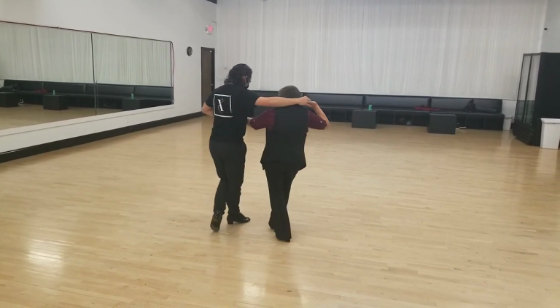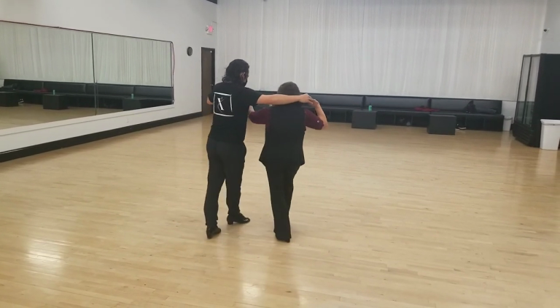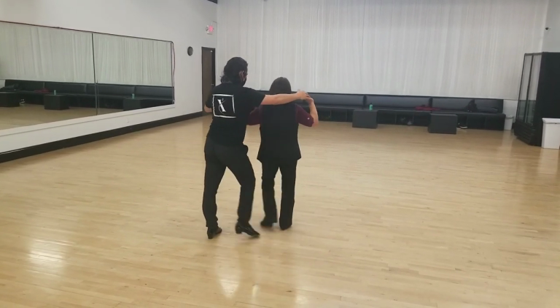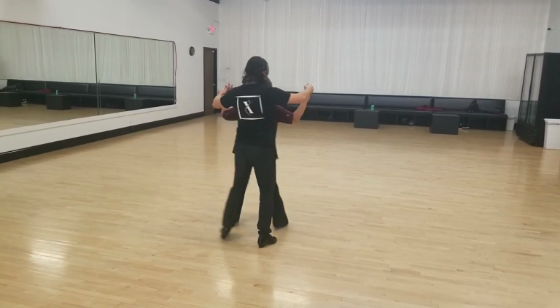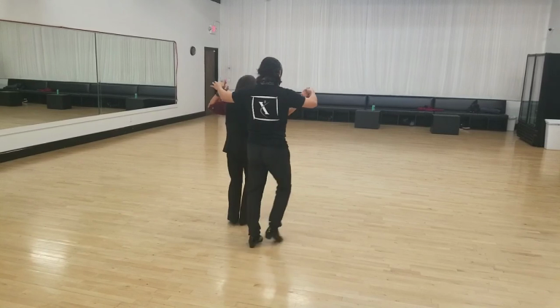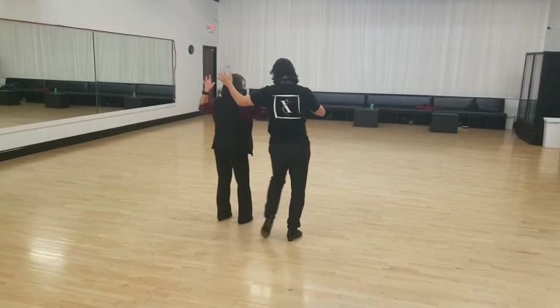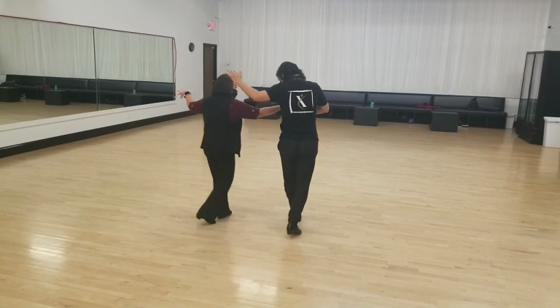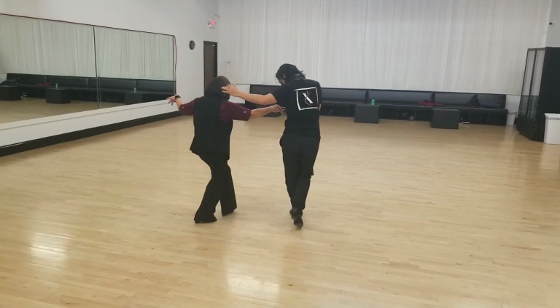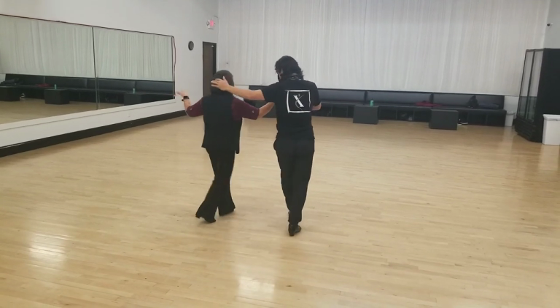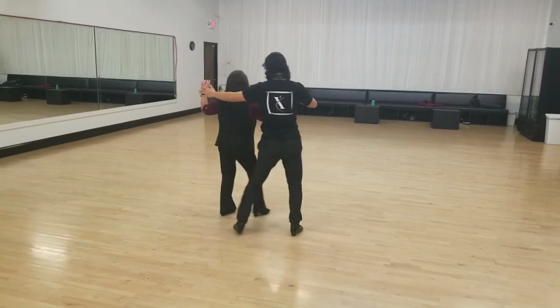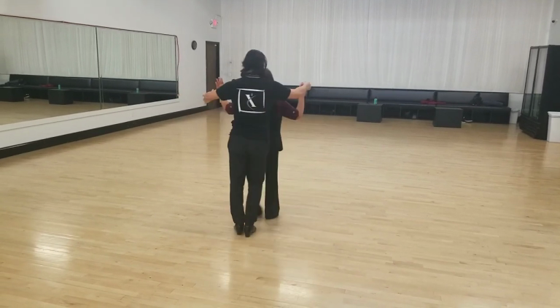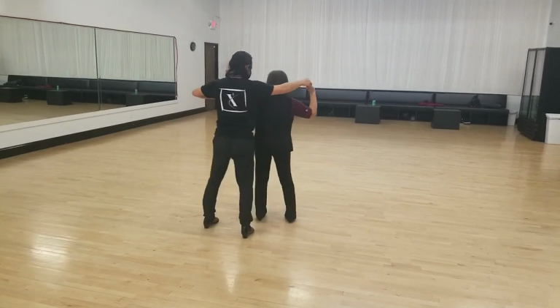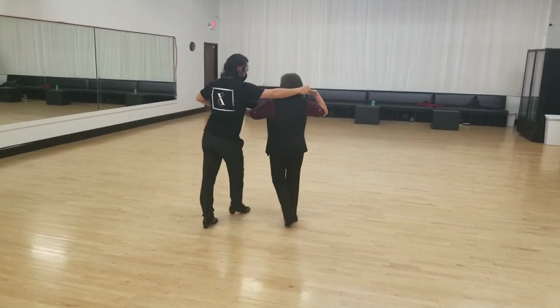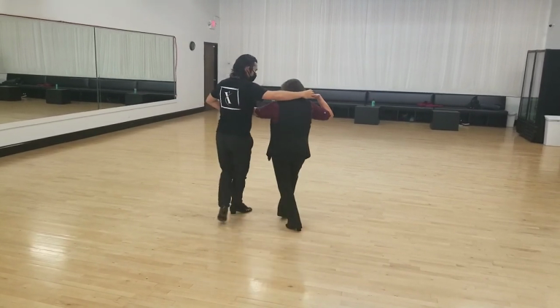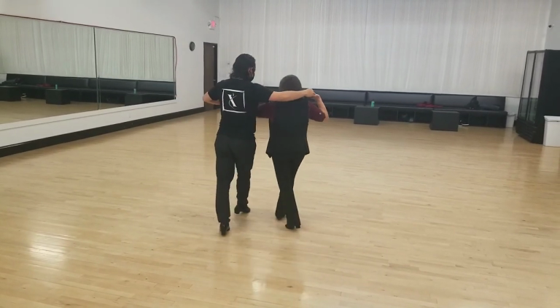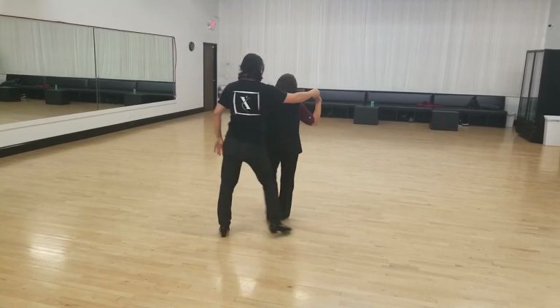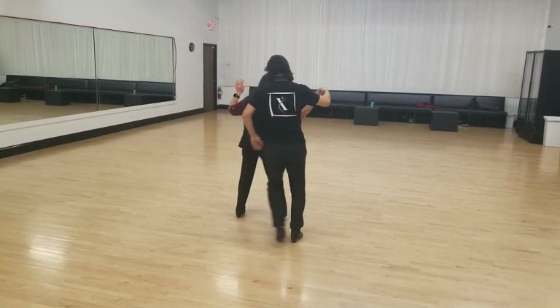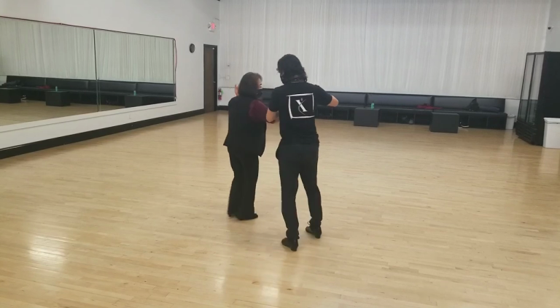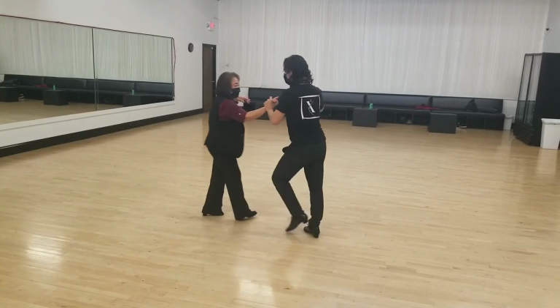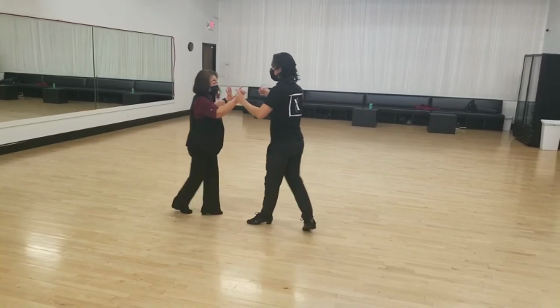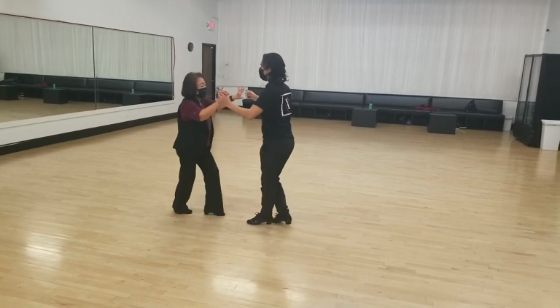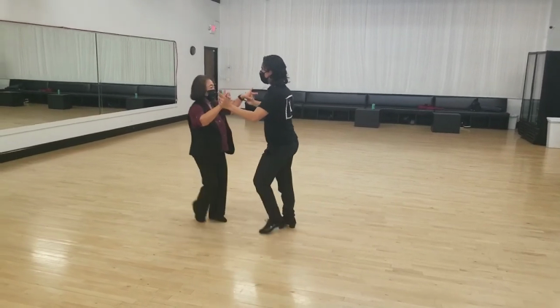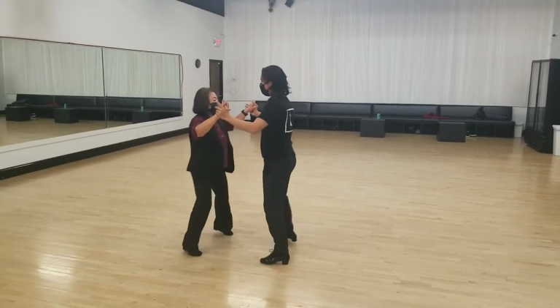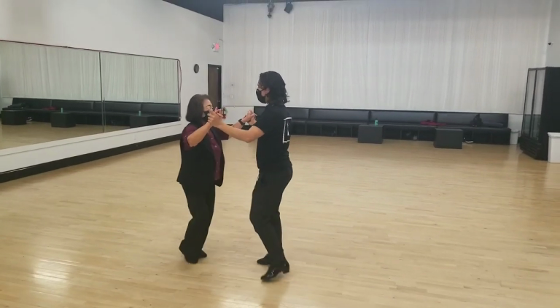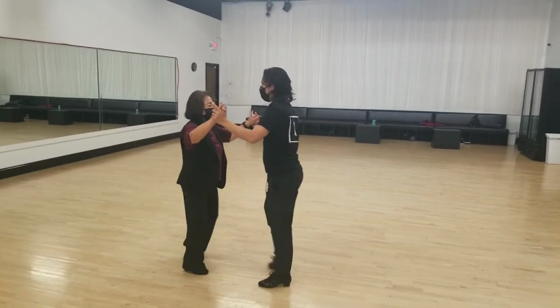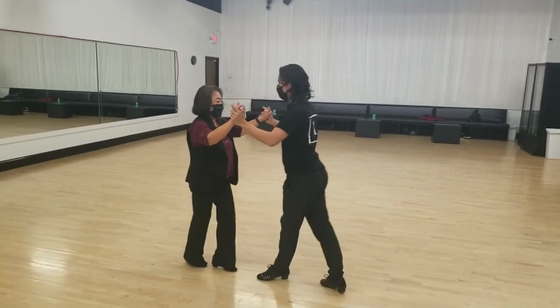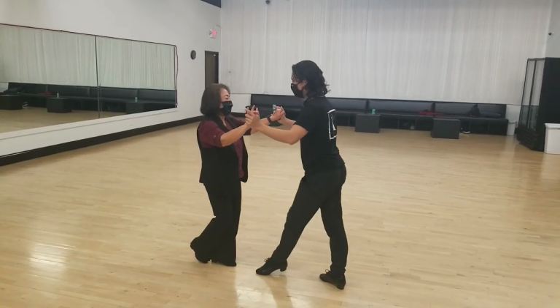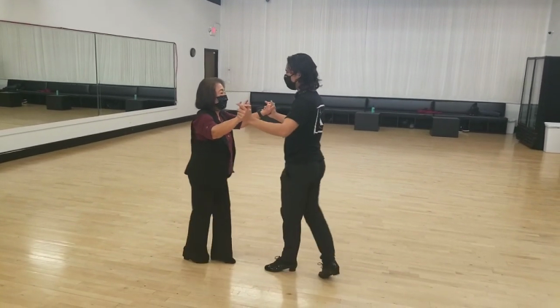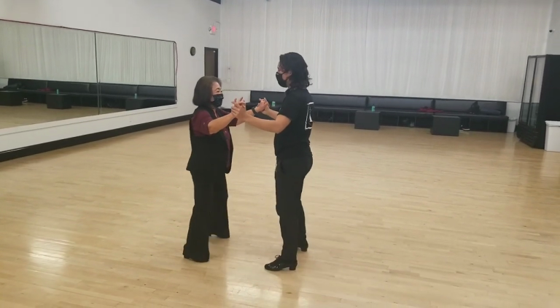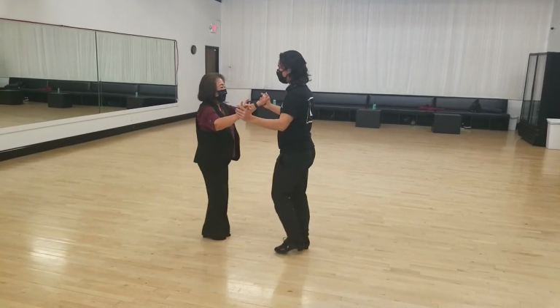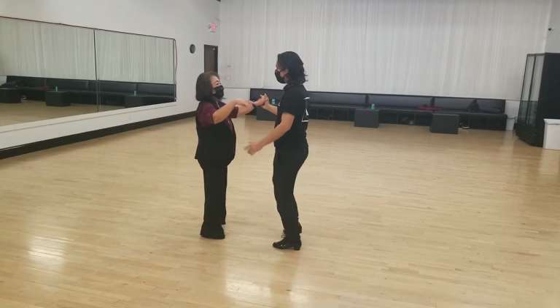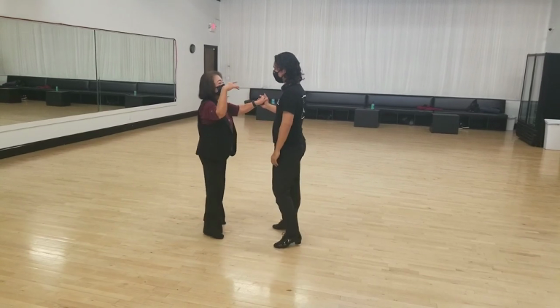I go forward, she goes back. Two, three, cha-cha-cha, two, three. I meet her. Two, three — we are done. Two, three, cha-cha-cha.